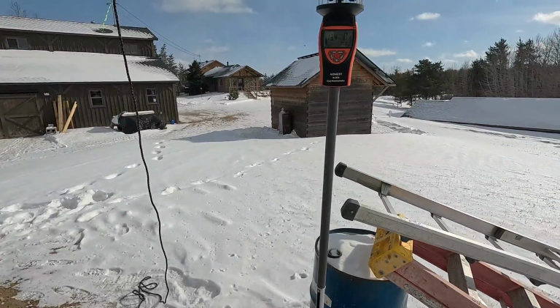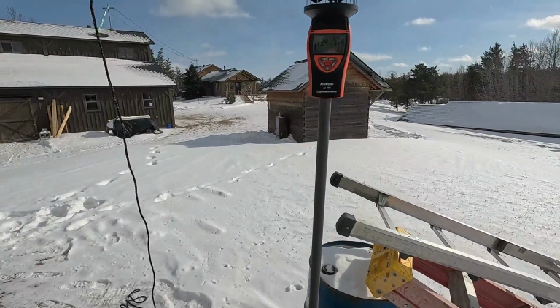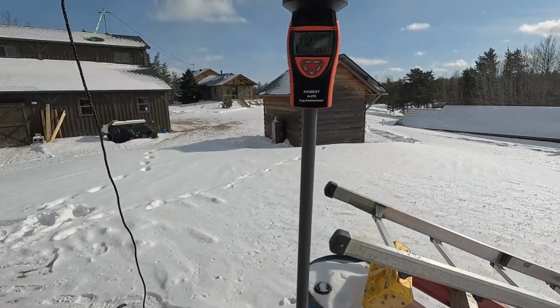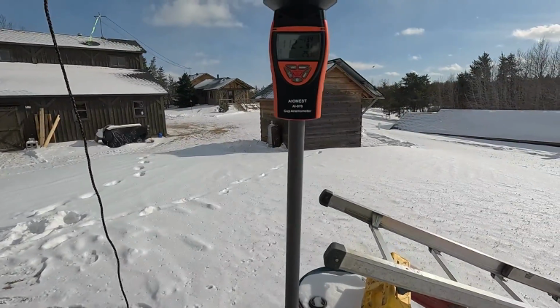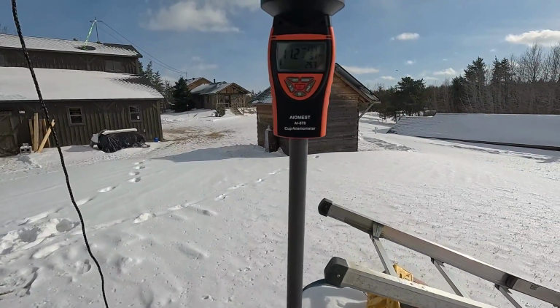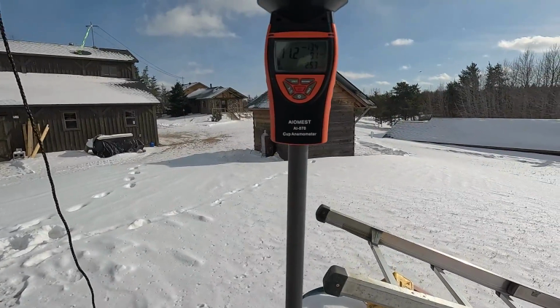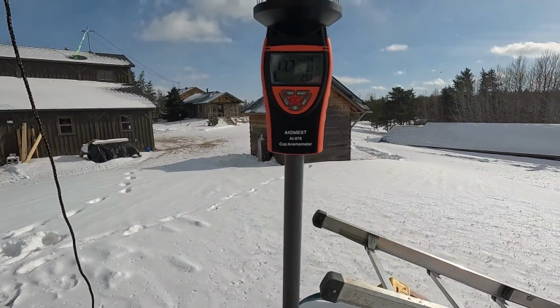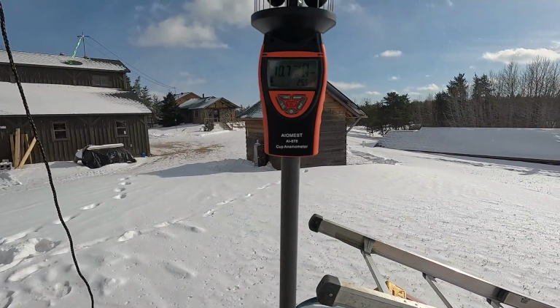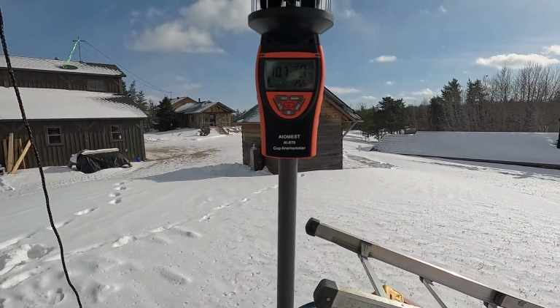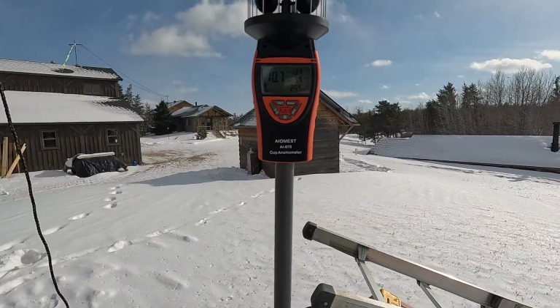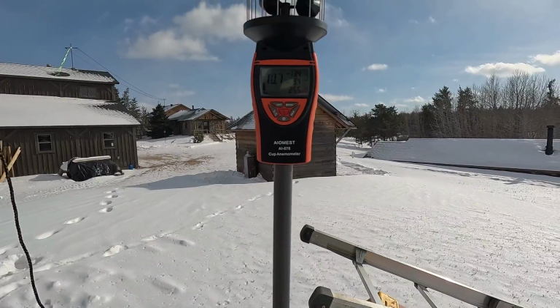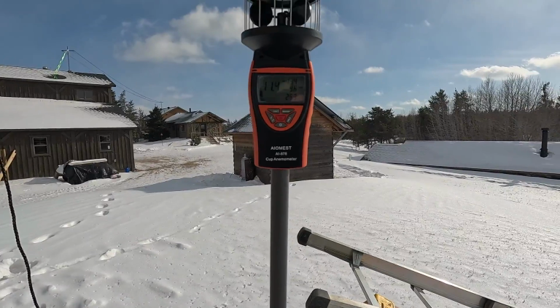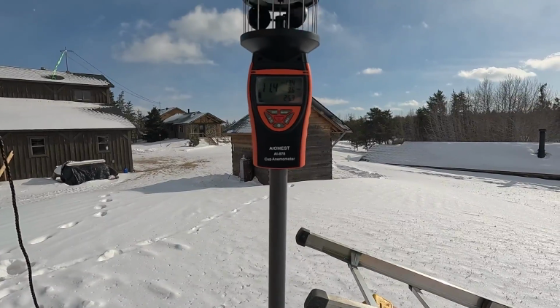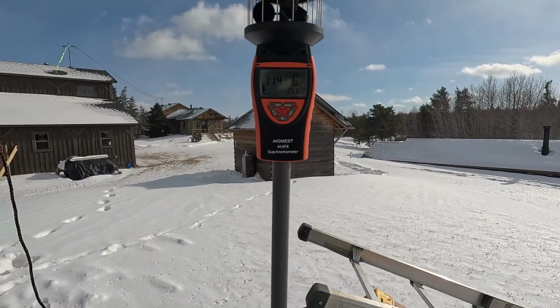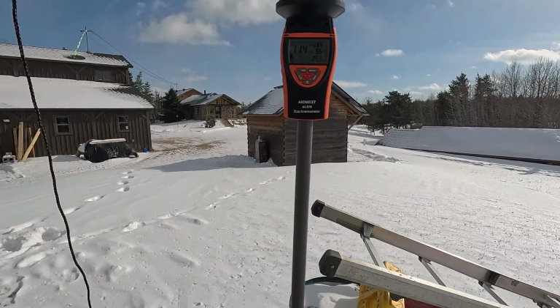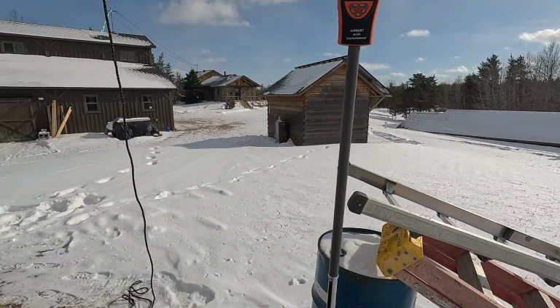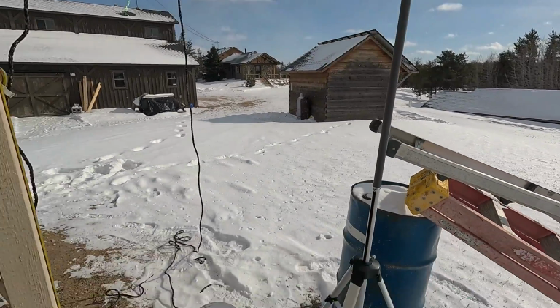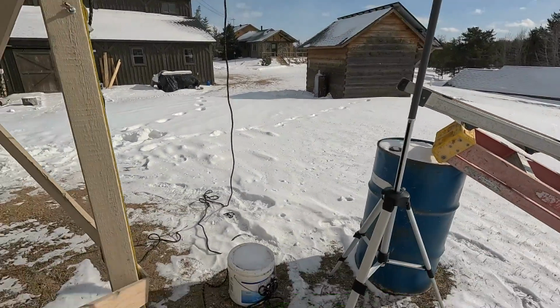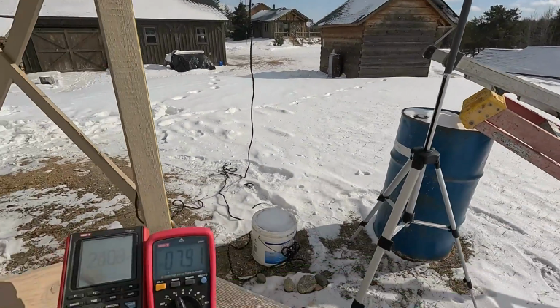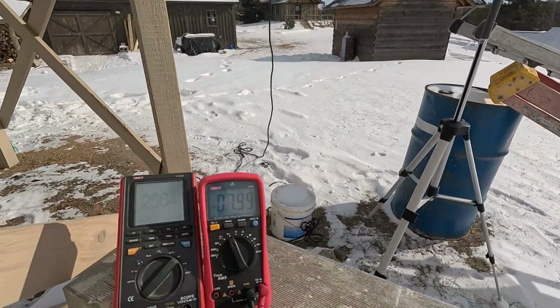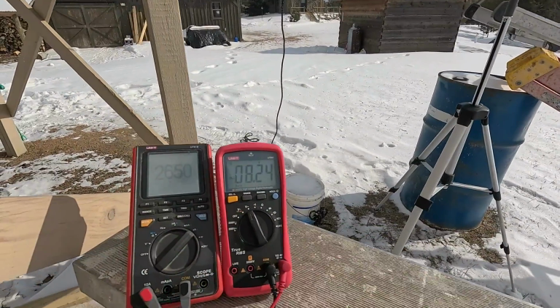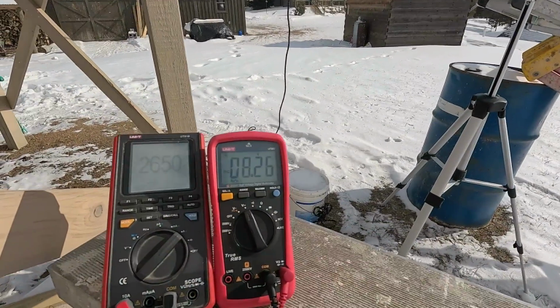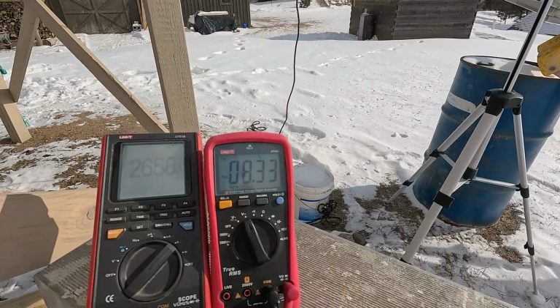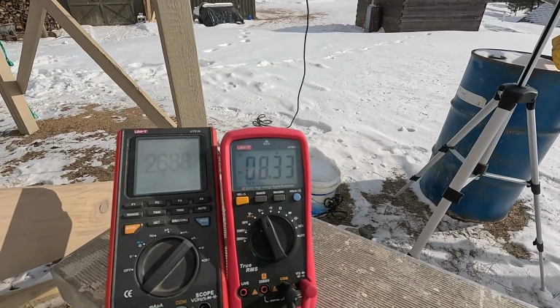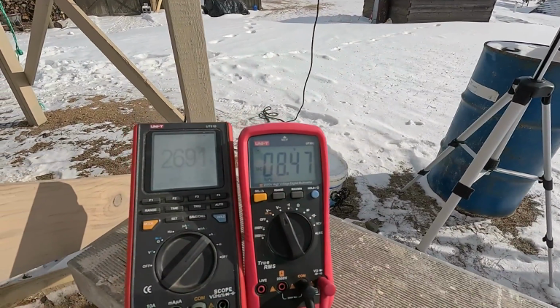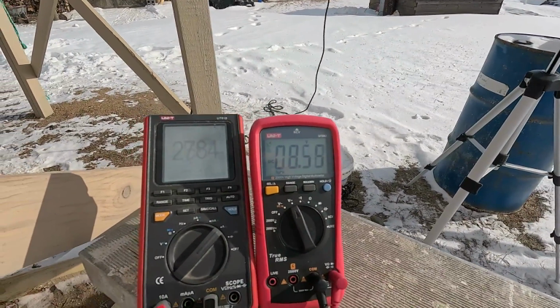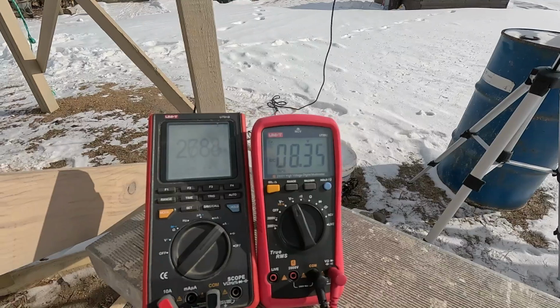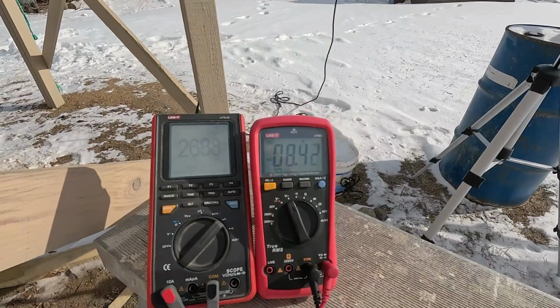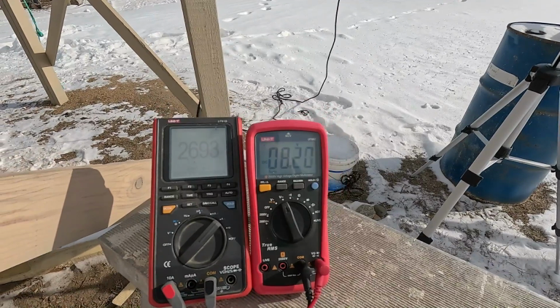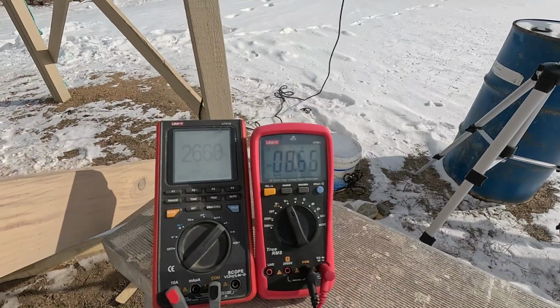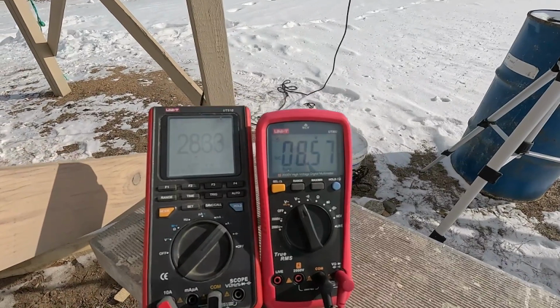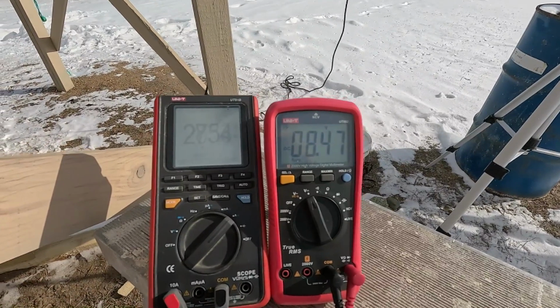Wind picked up a little bit now — 10, 11 miles per hour and 16 watts.